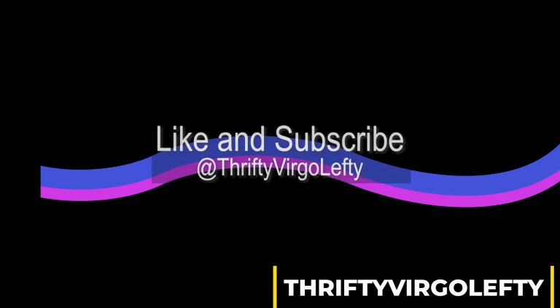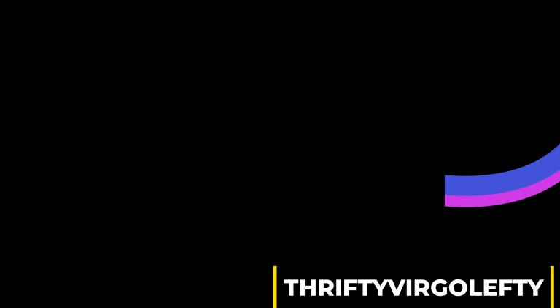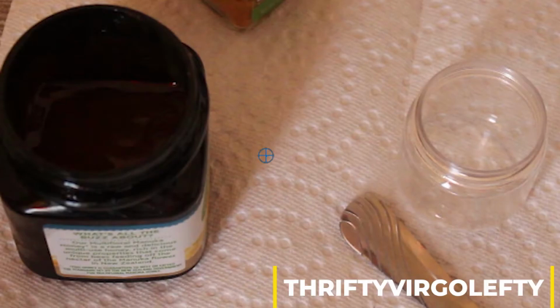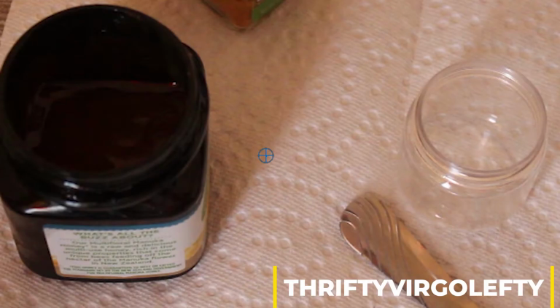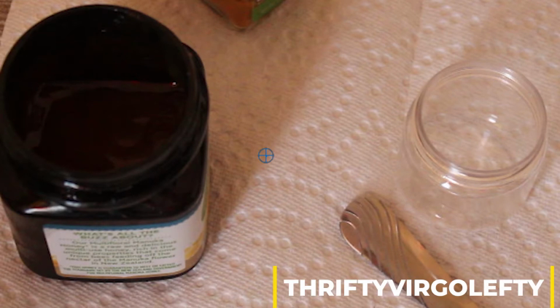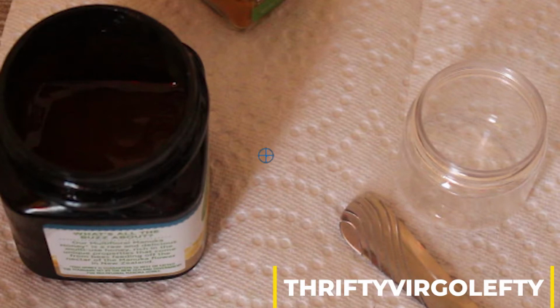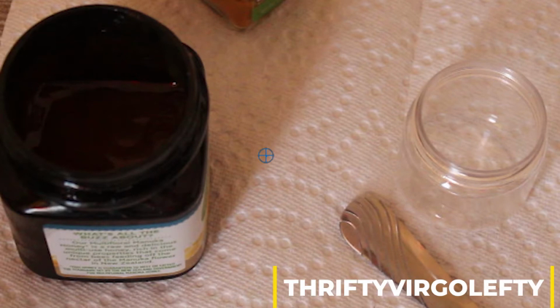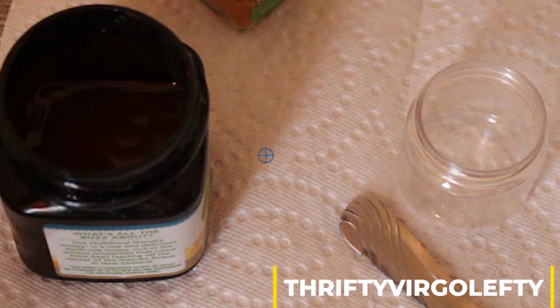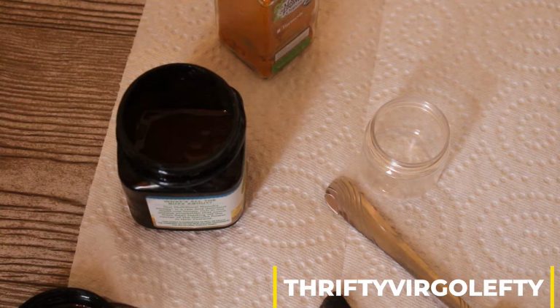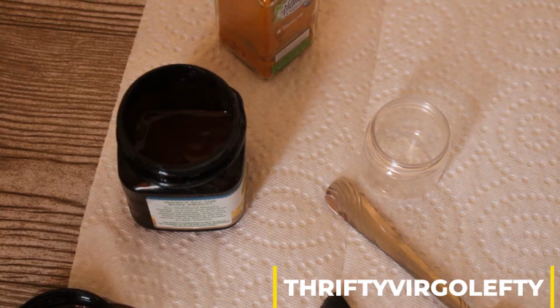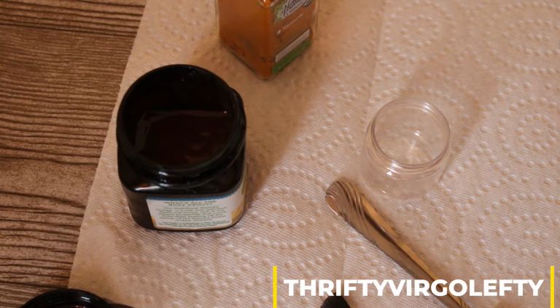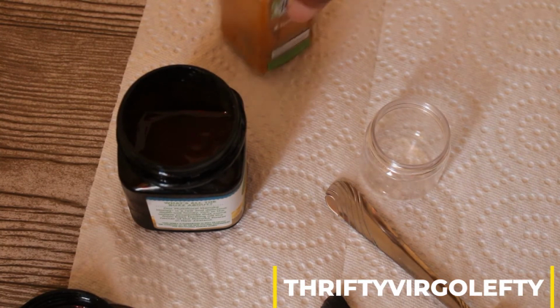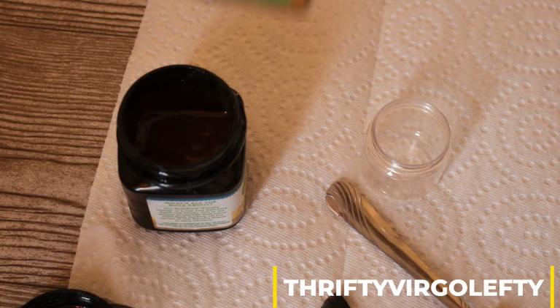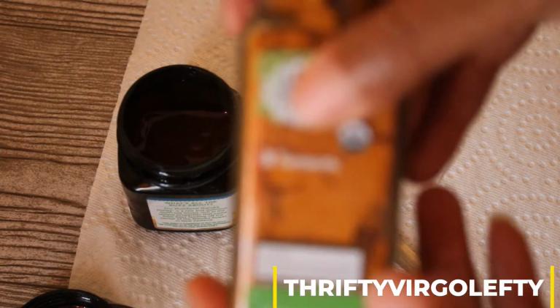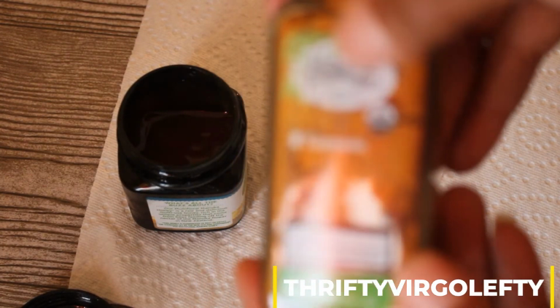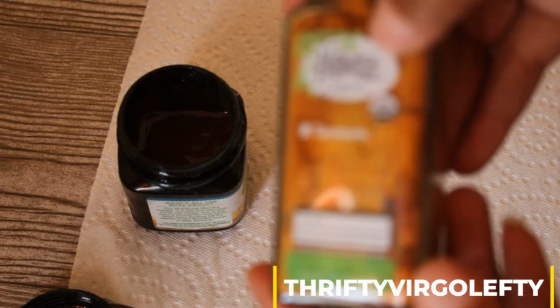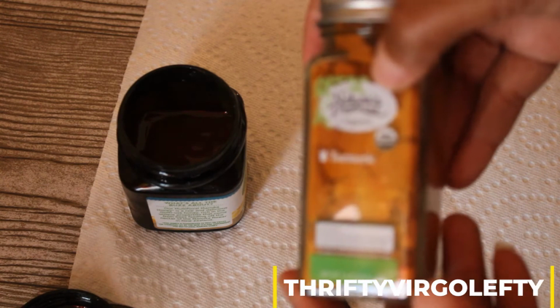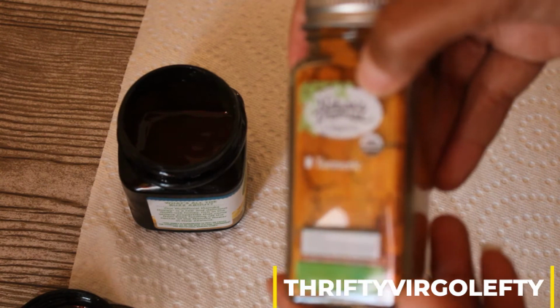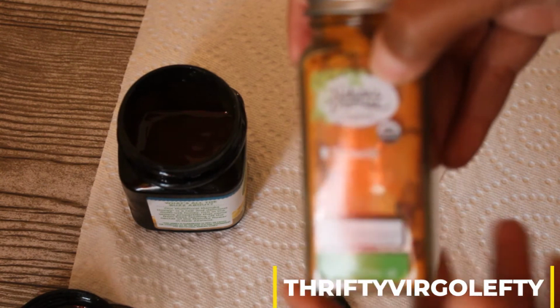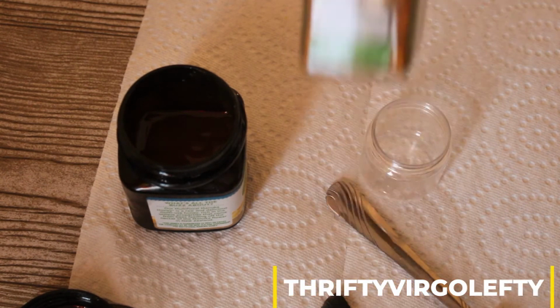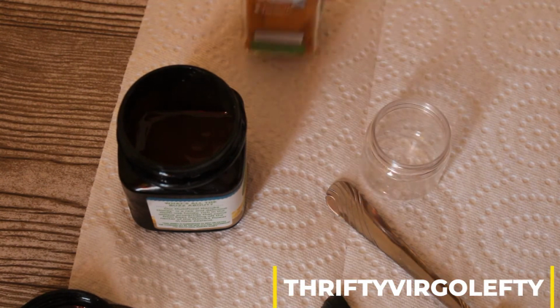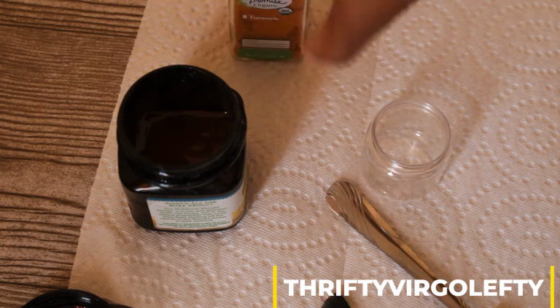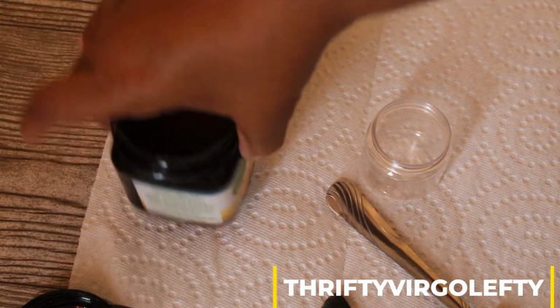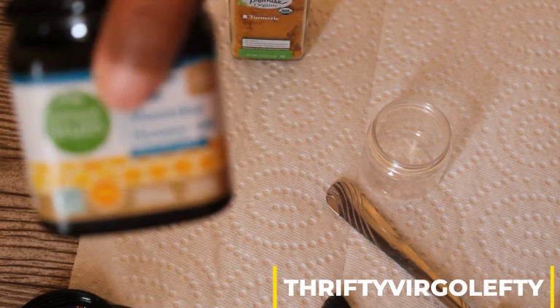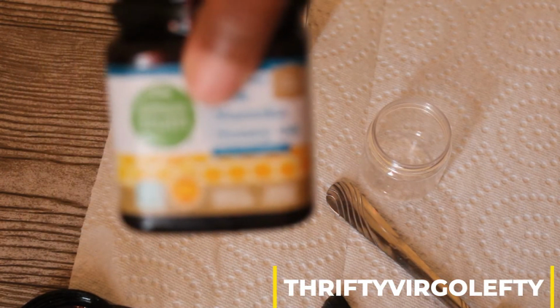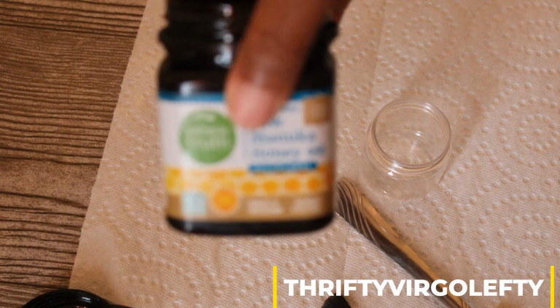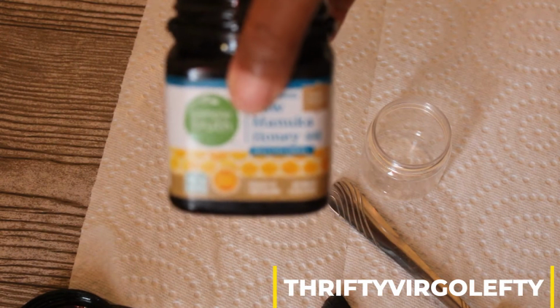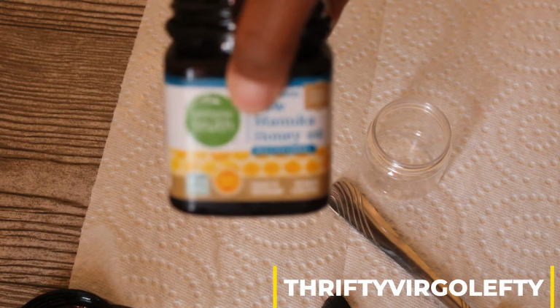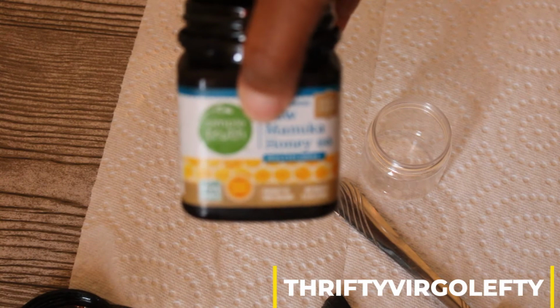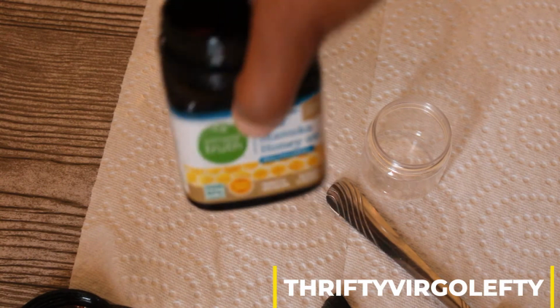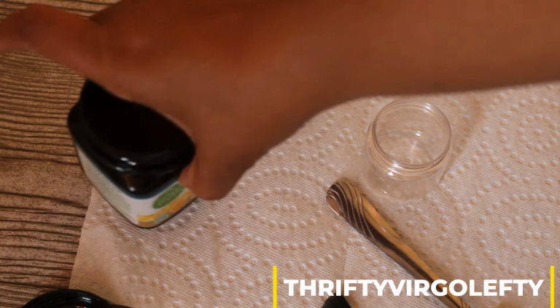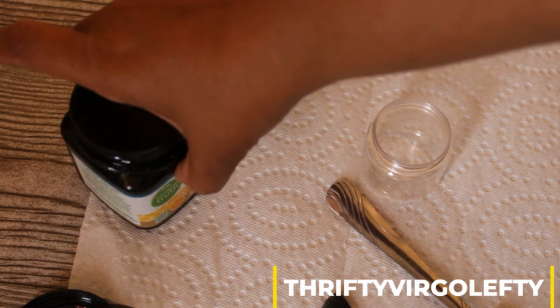So today I am using some Manuka Honey and Turmeric. Manuka Honey and Turmeric. The Manuka Honey is really, really great, but it's a little bit on the expensive end.